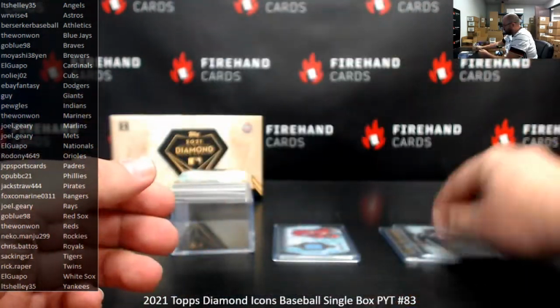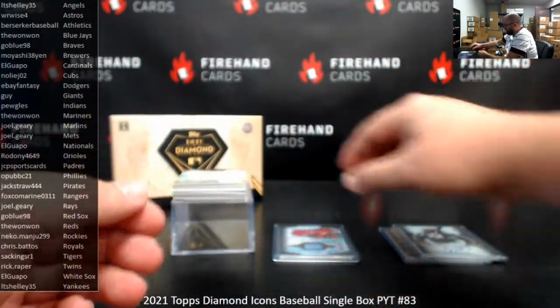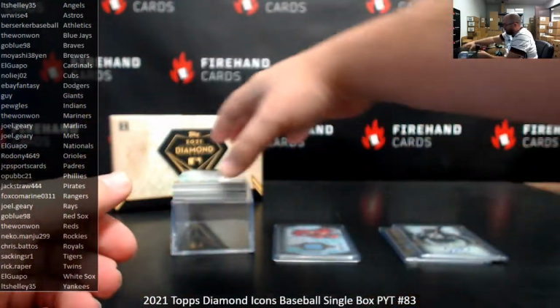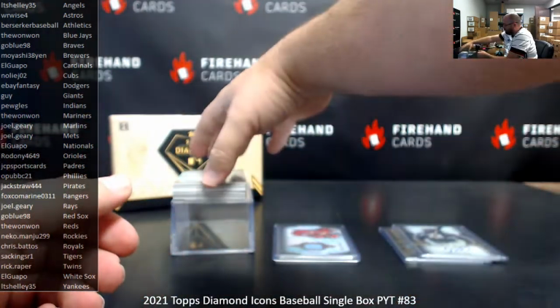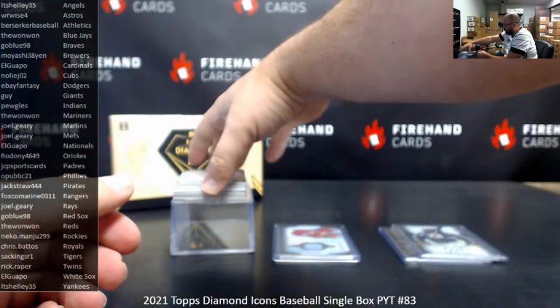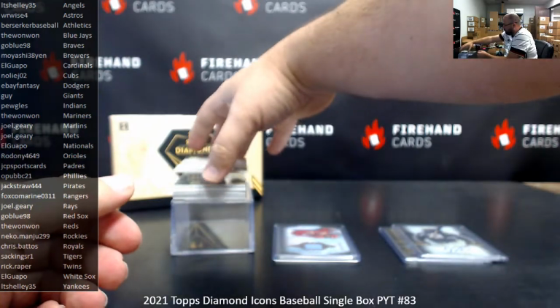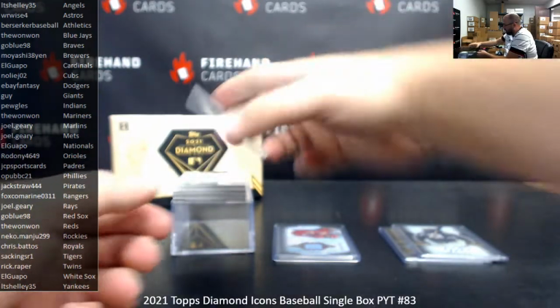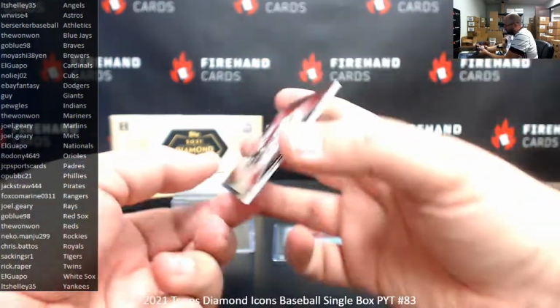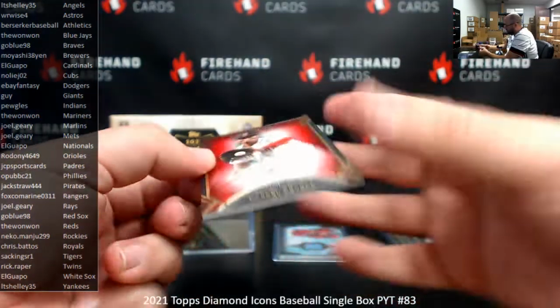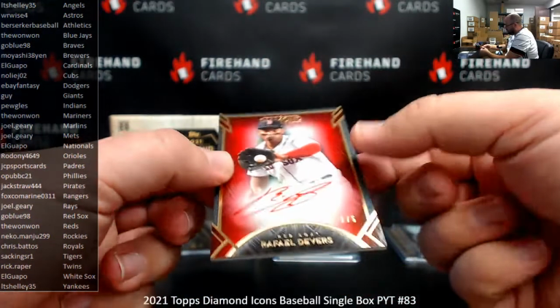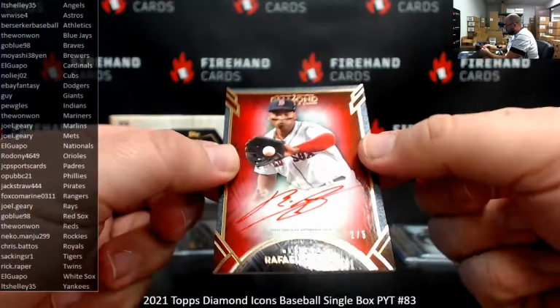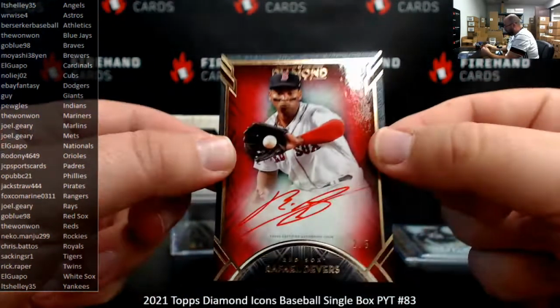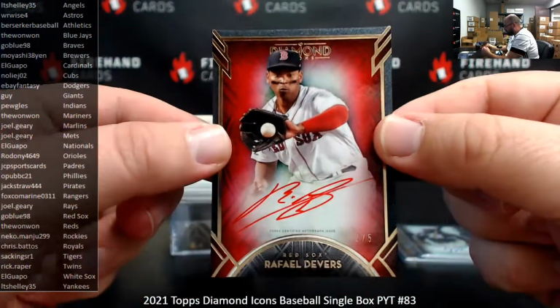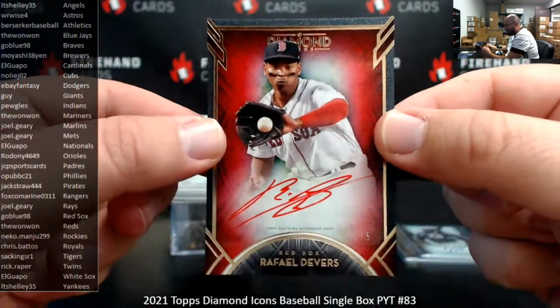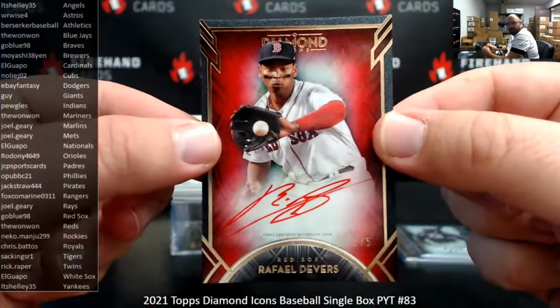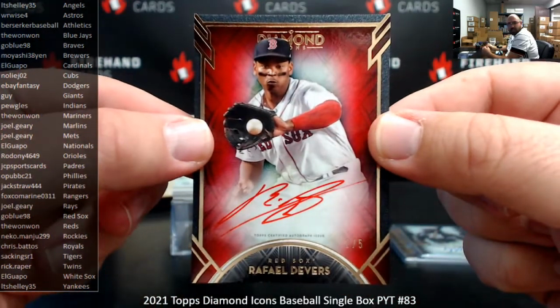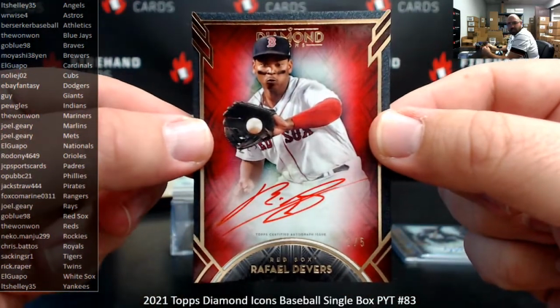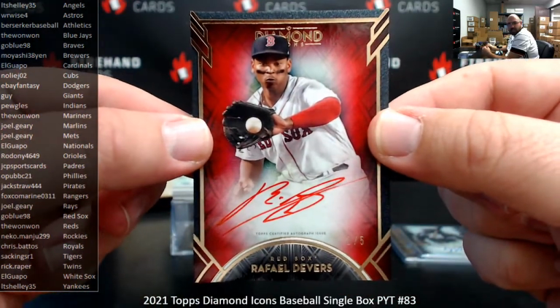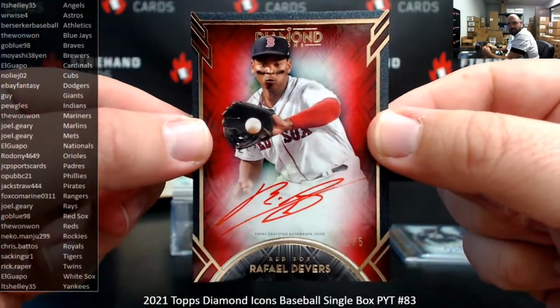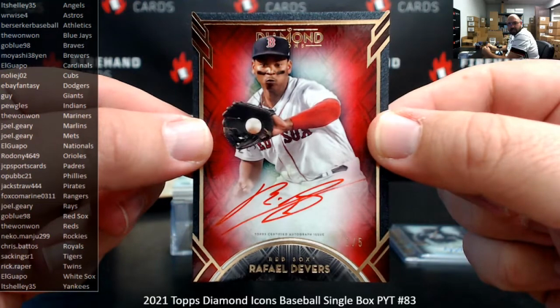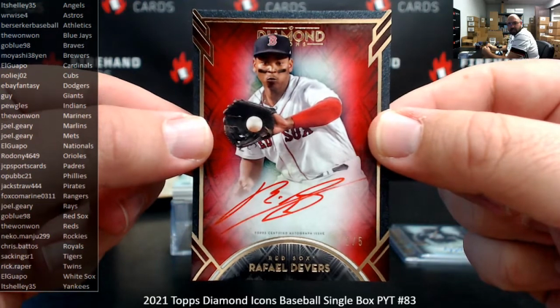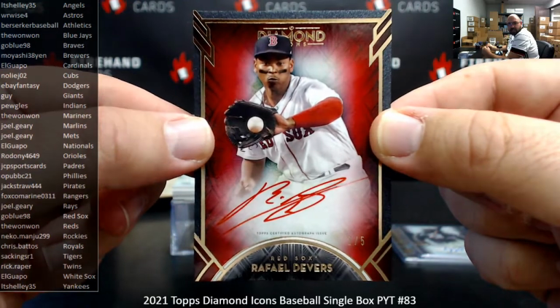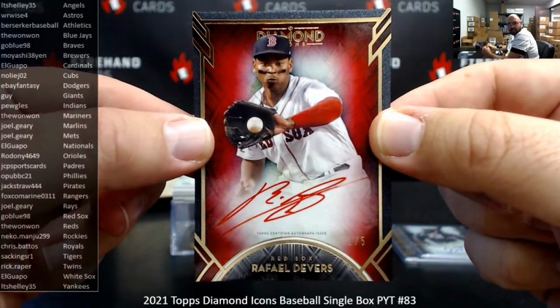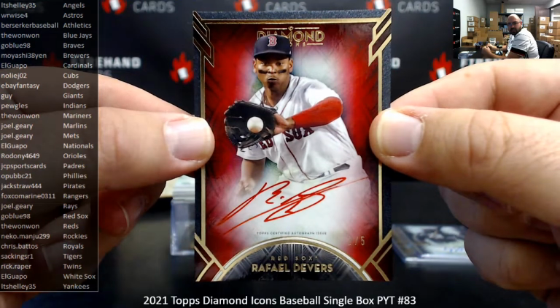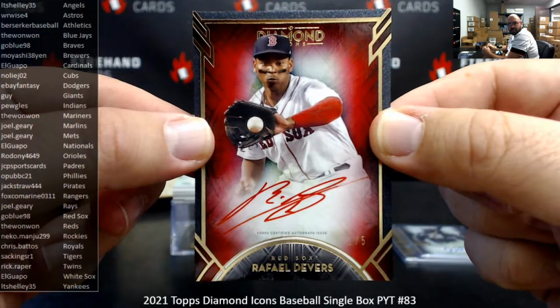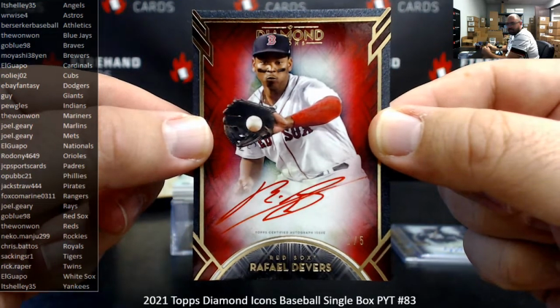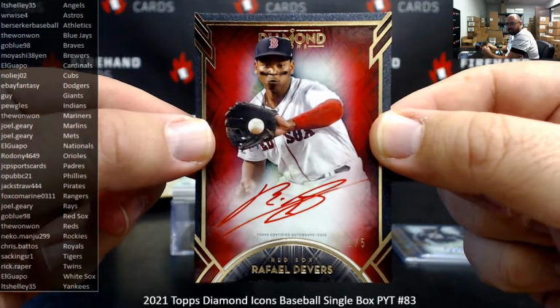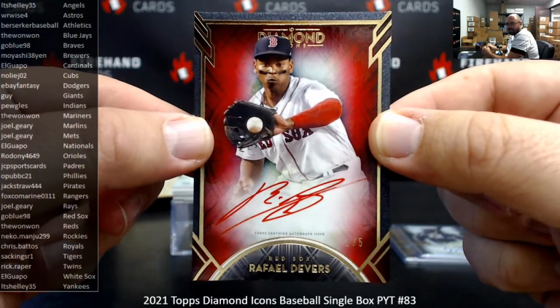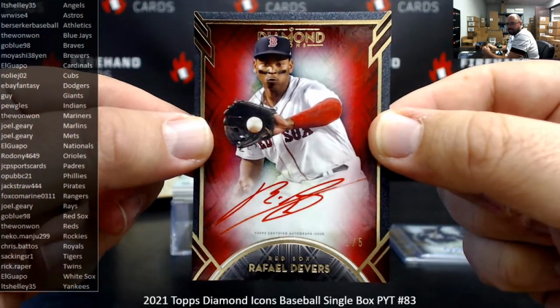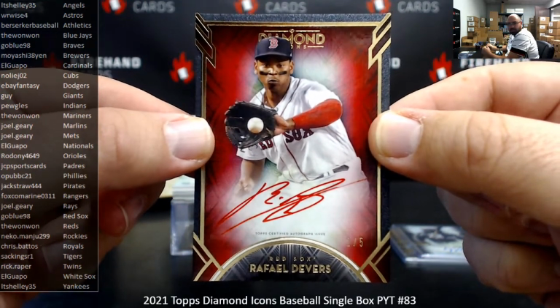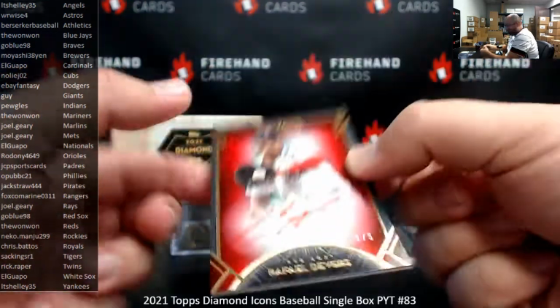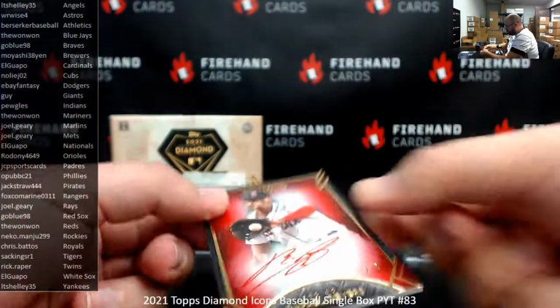Next up, this is a red ink autograph — red version, number 5, for the Red Sox. Raffi Devers. A lot of red on that card: red ink, Red Sox, red background. Go Blue's got the Red Sox.